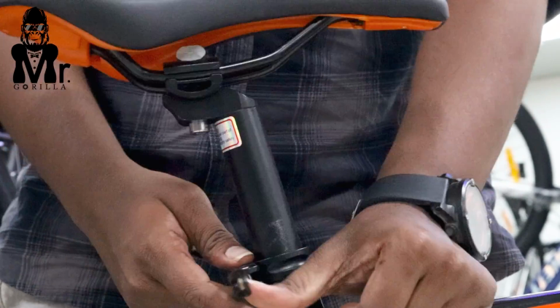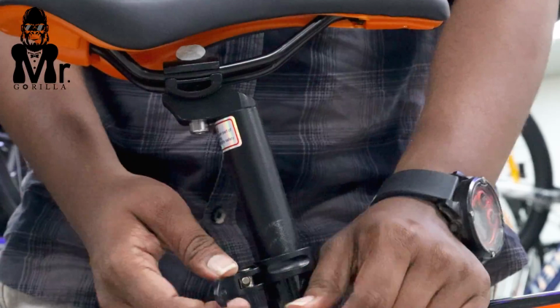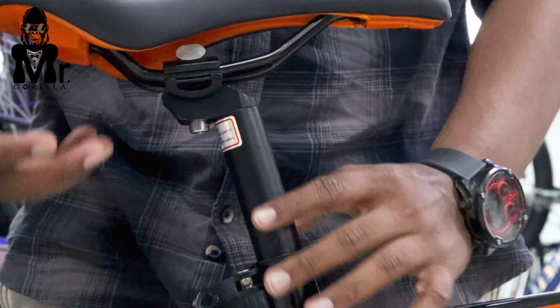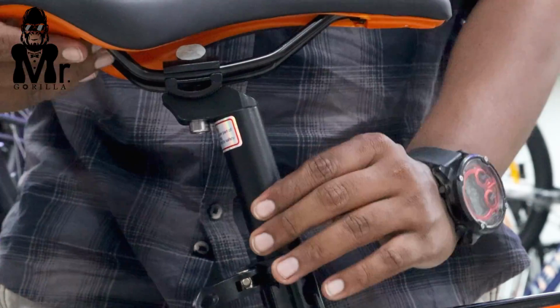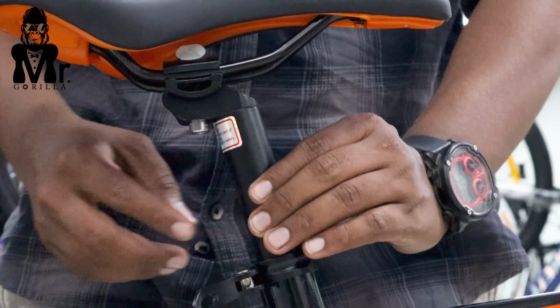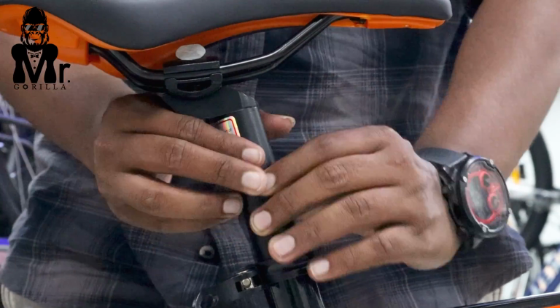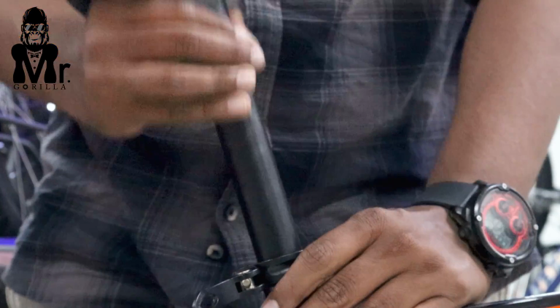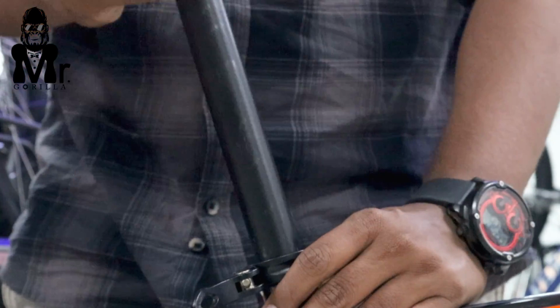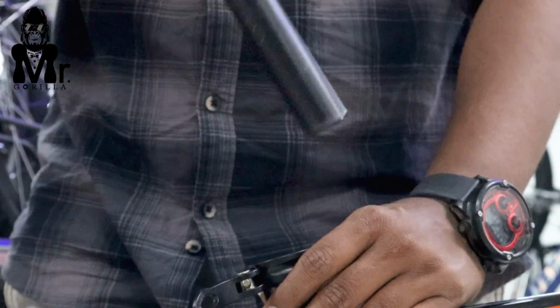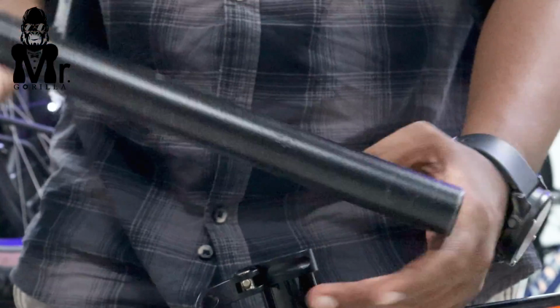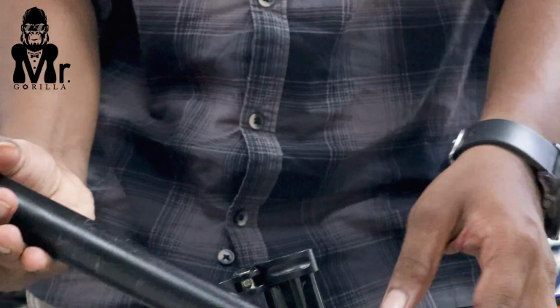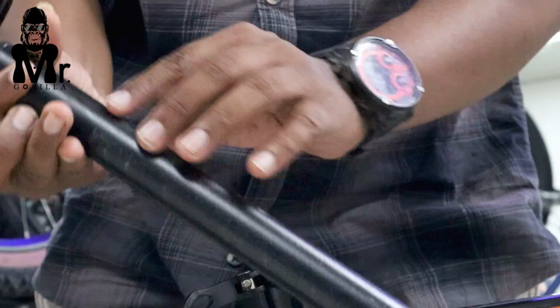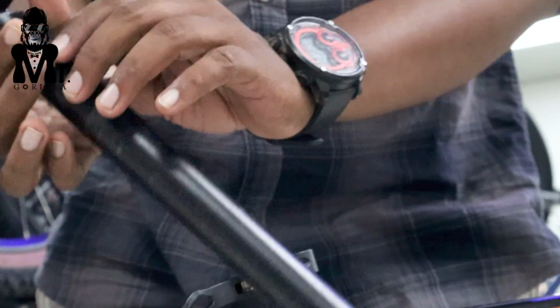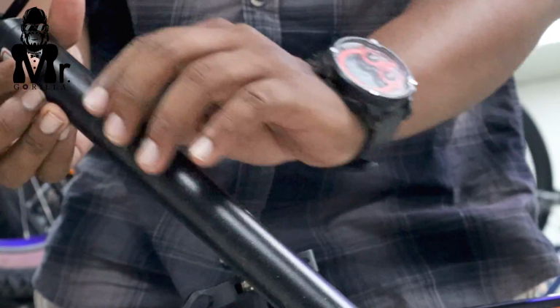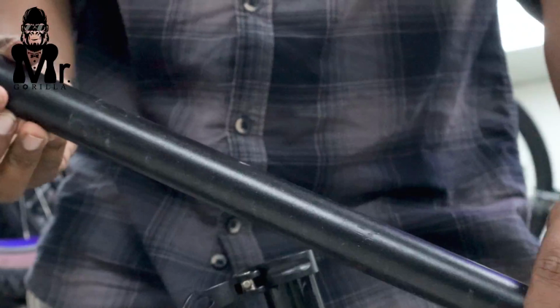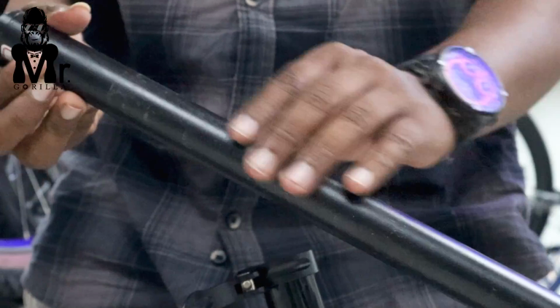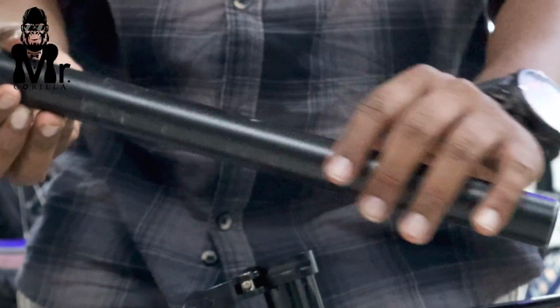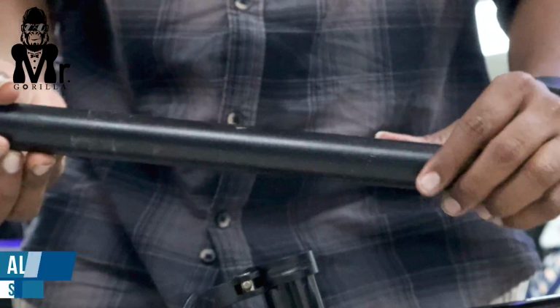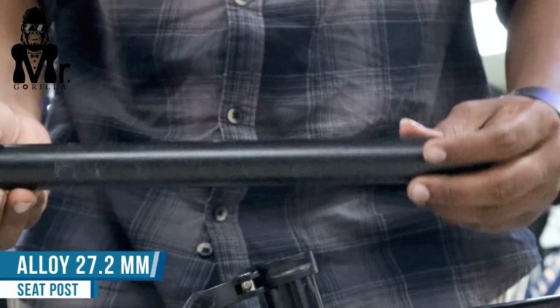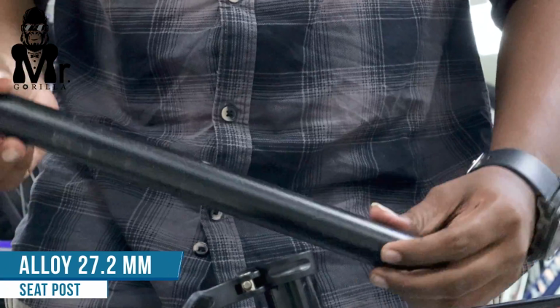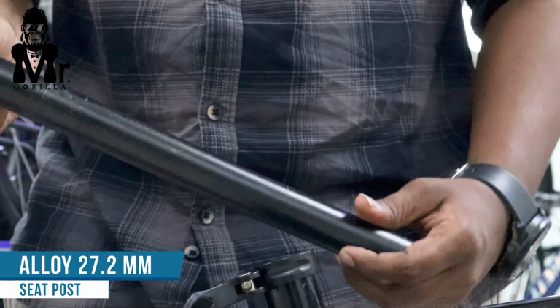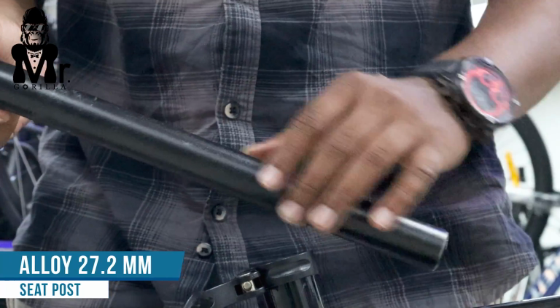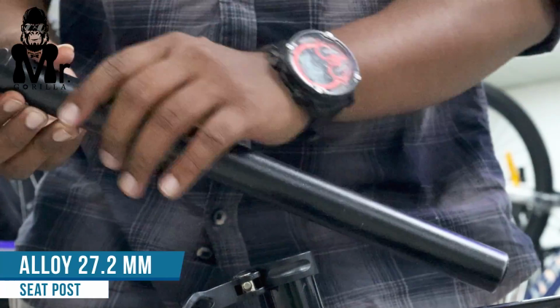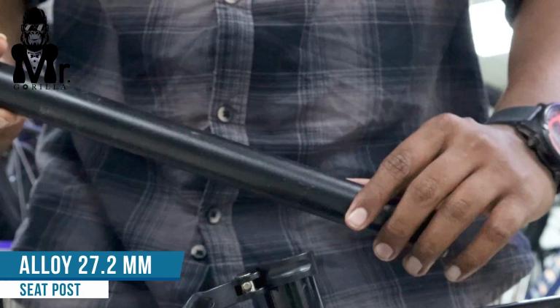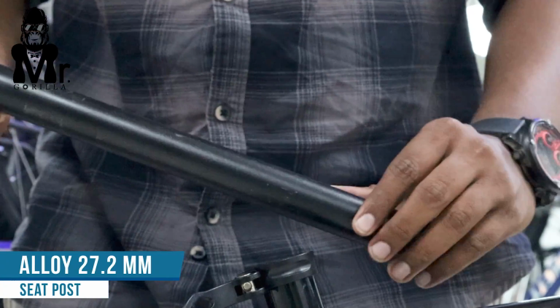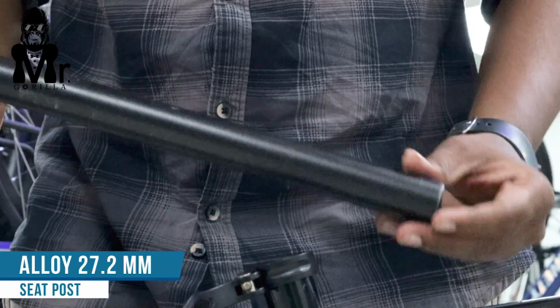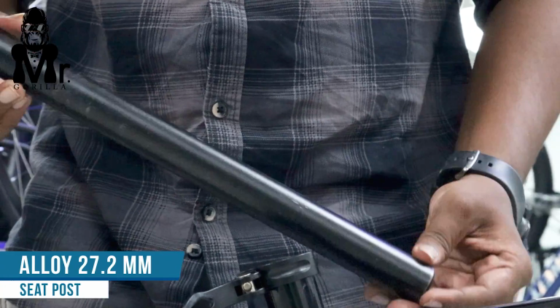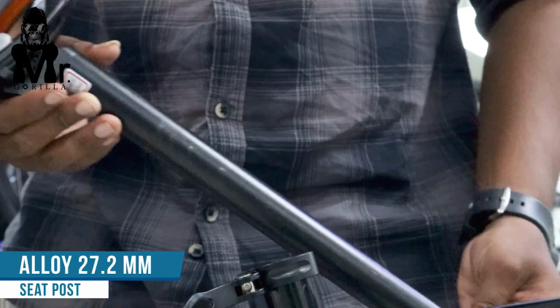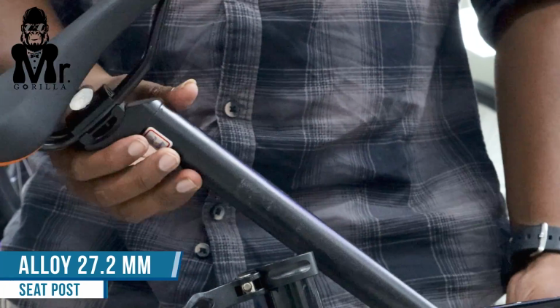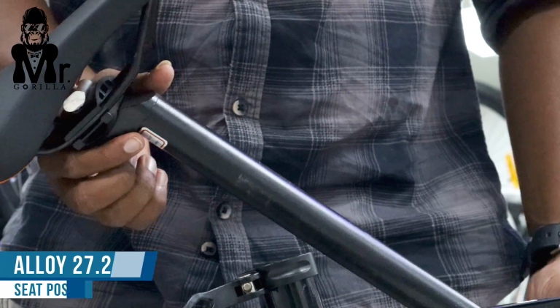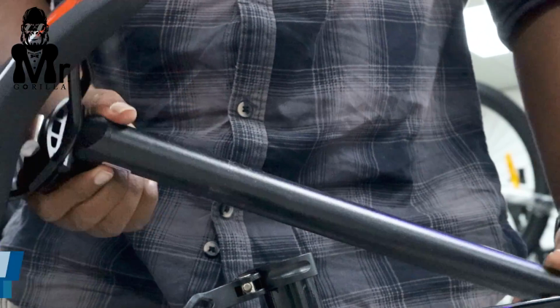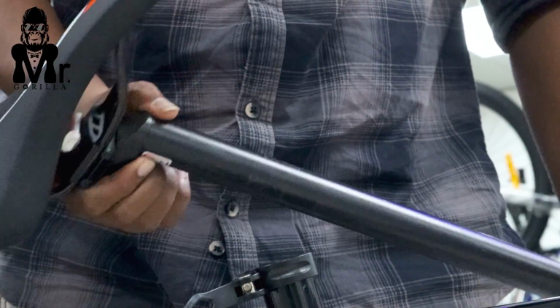The seat post quality is alloy at 27.2mm. This is a good alloy option. For the fork and cassette, this is a good maximum cycle configuration.